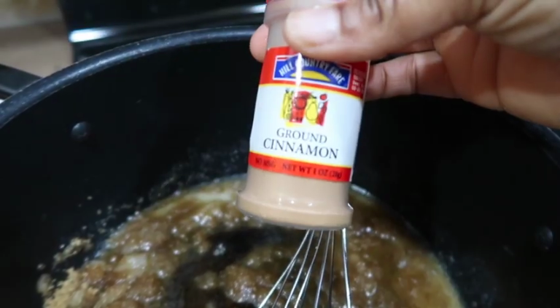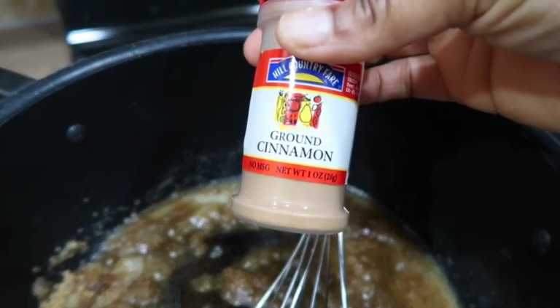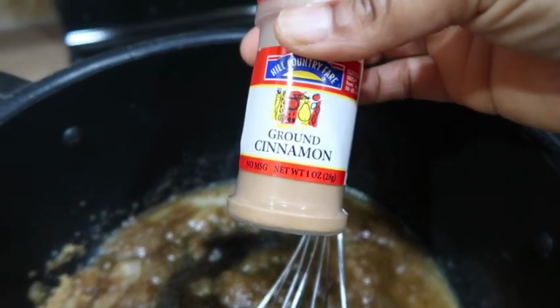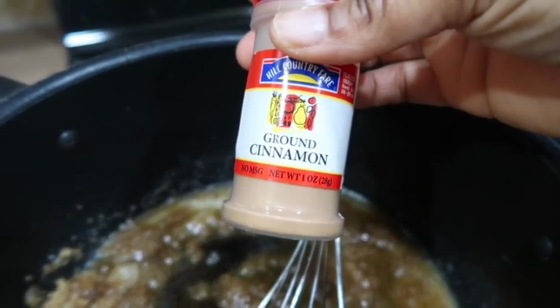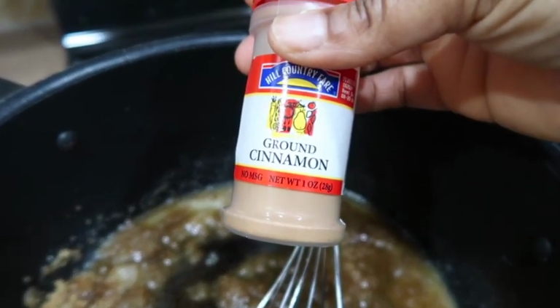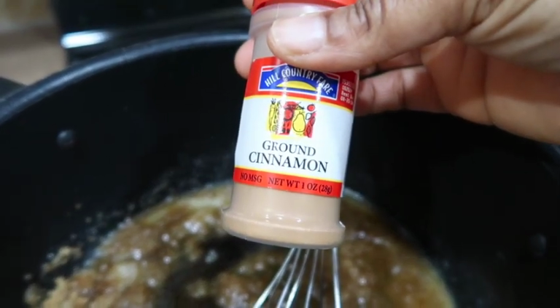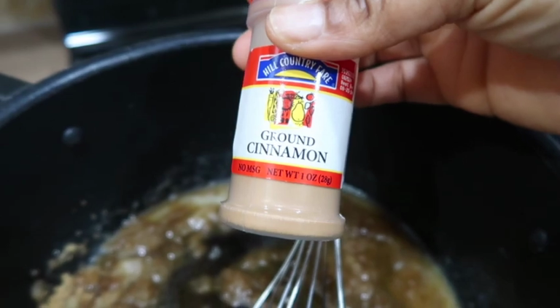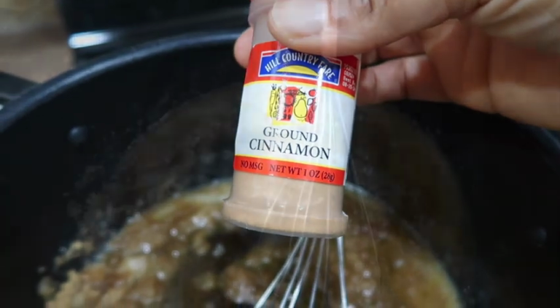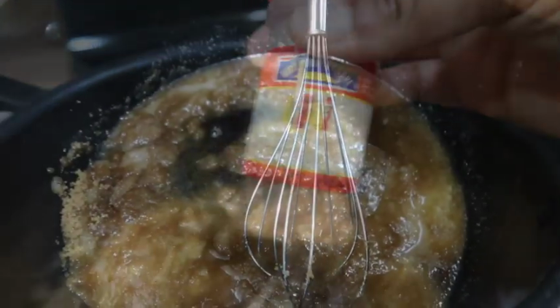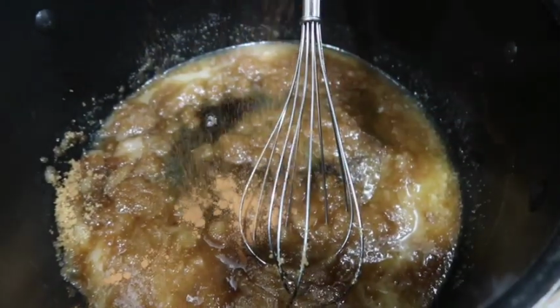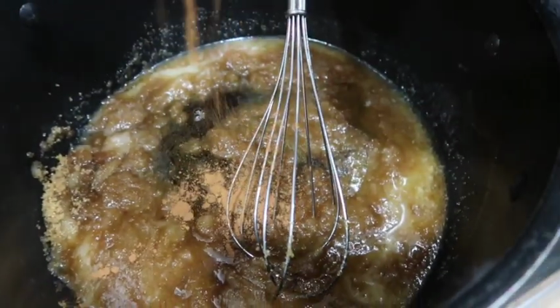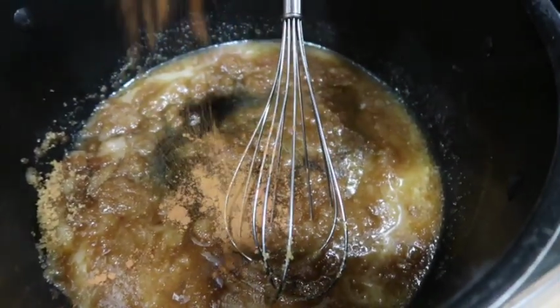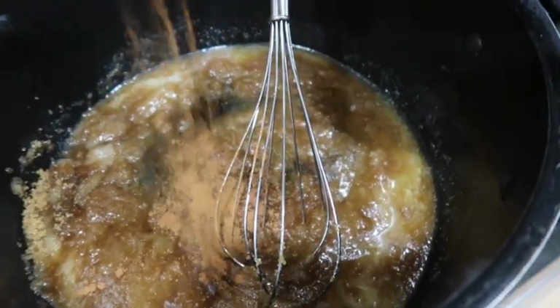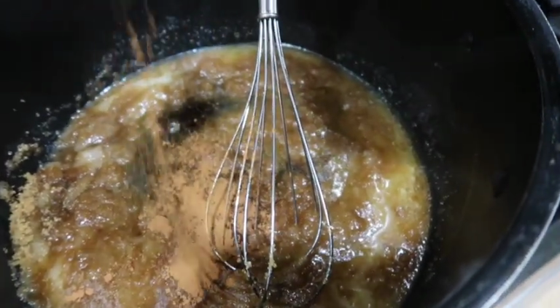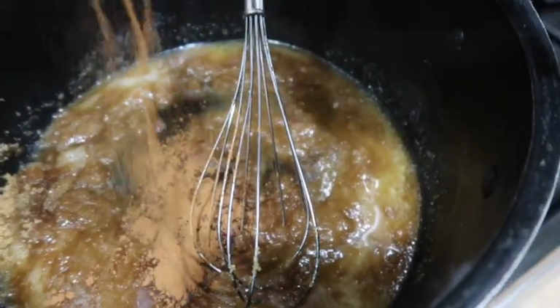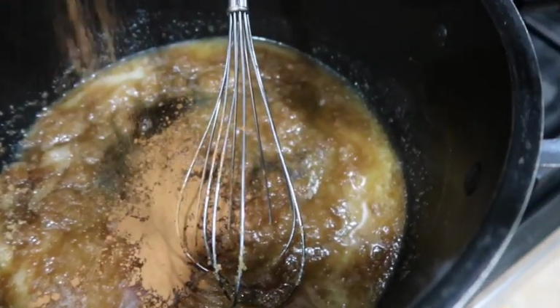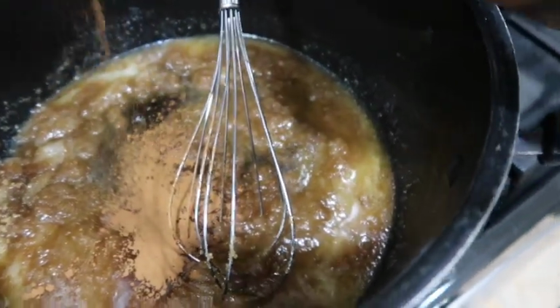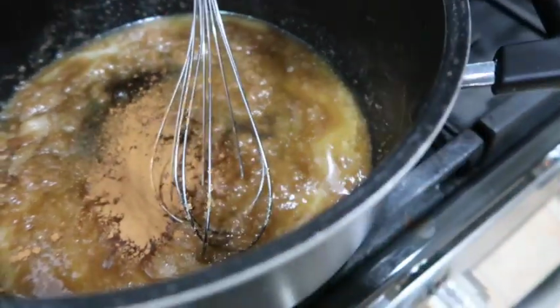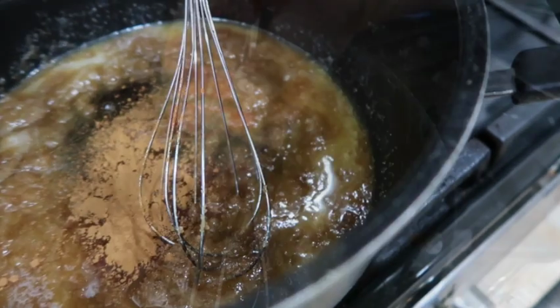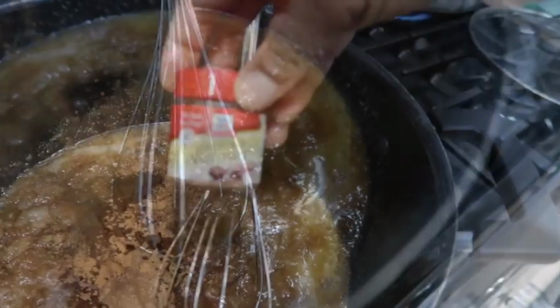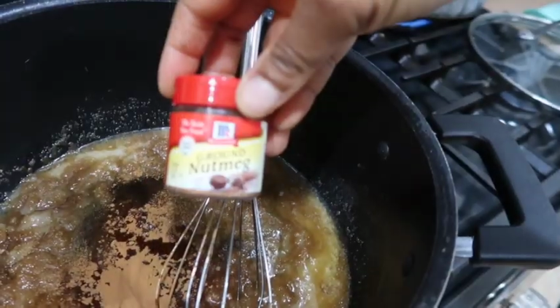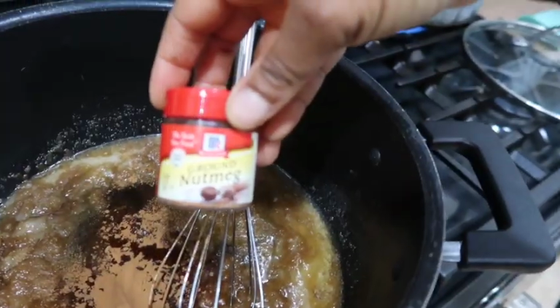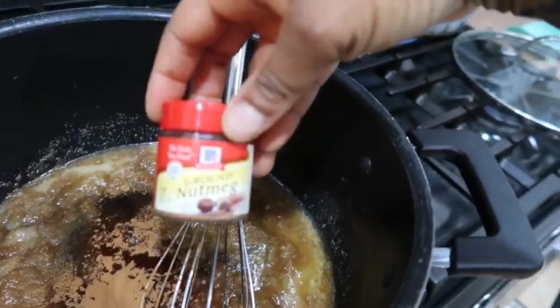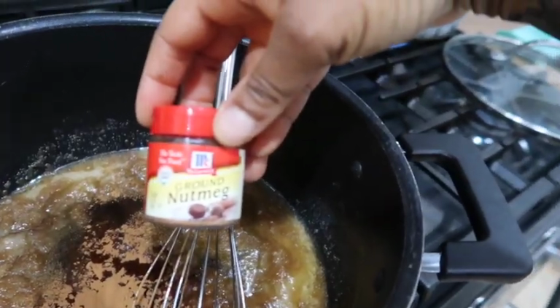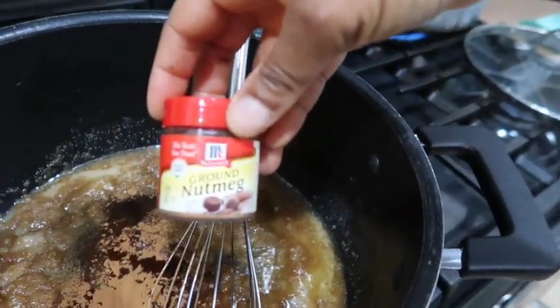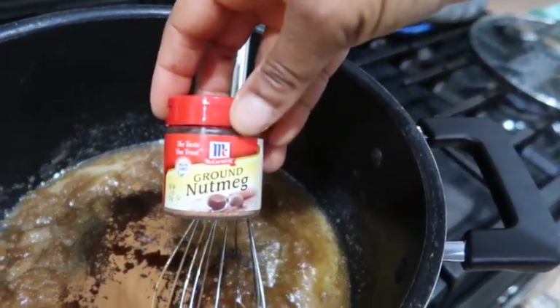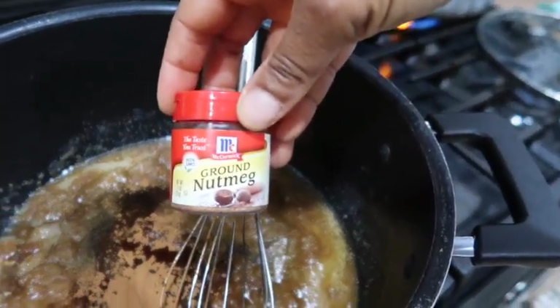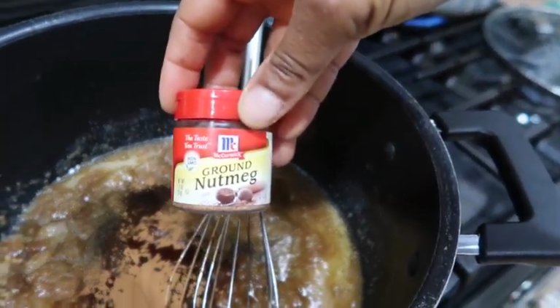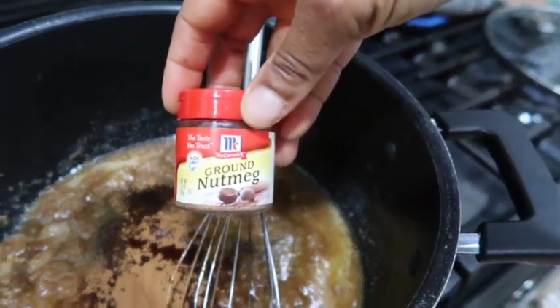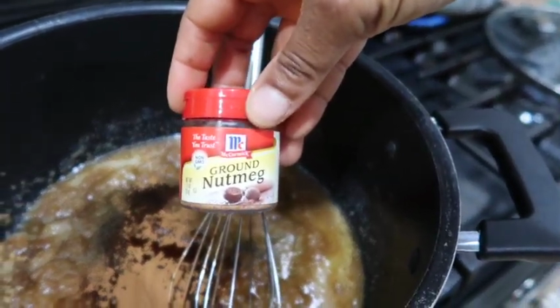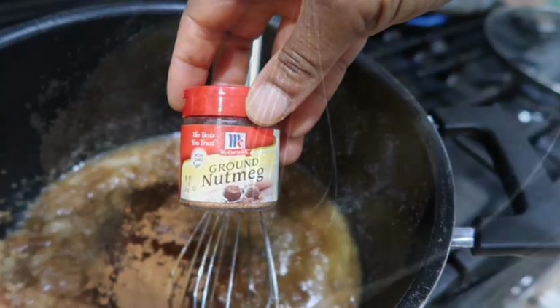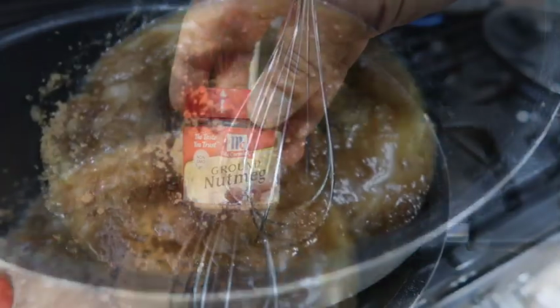Then add some ground cinnamon — be generous with the cinnamon. Then add a little bit of nutmeg; I didn't add too much nutmeg, just enough.